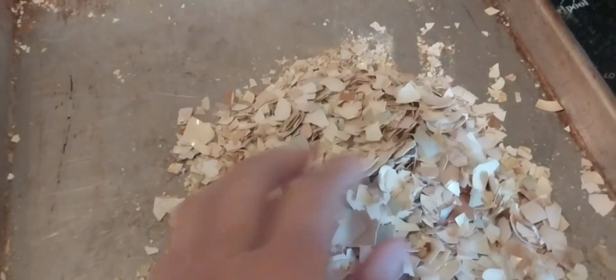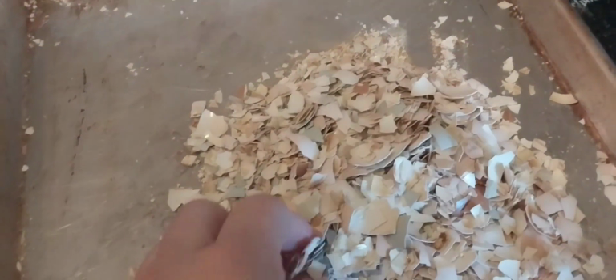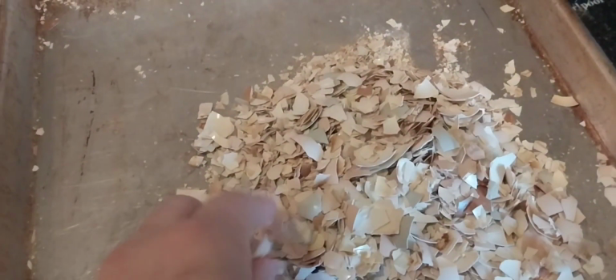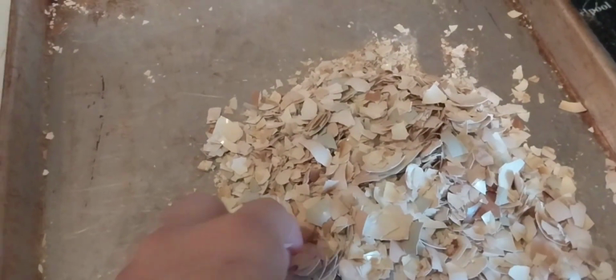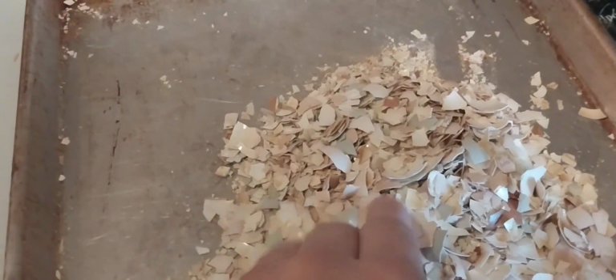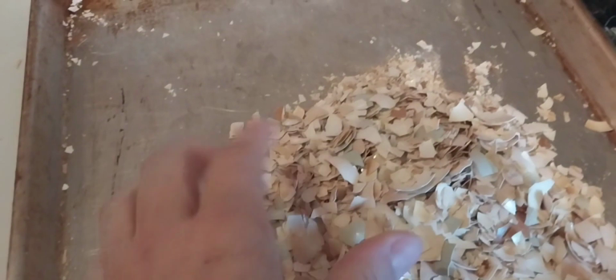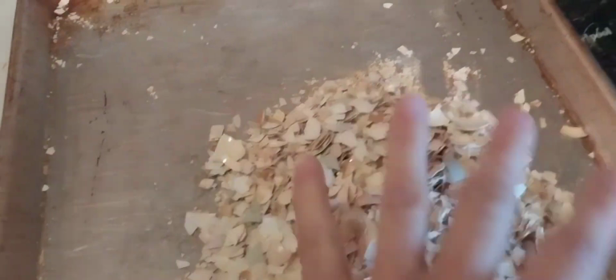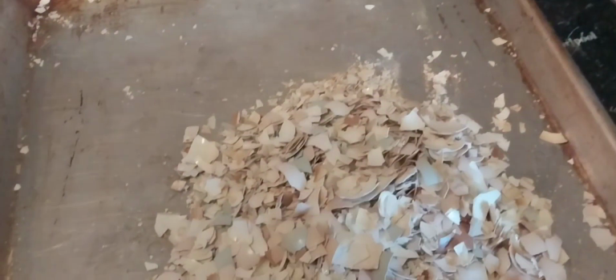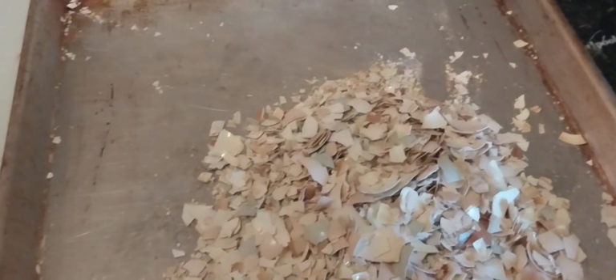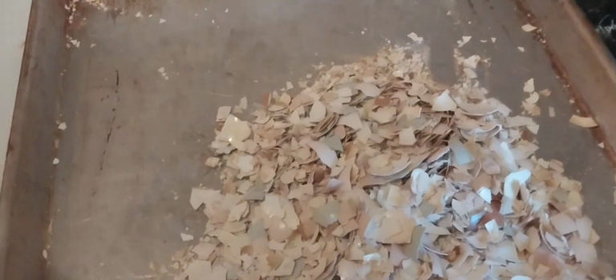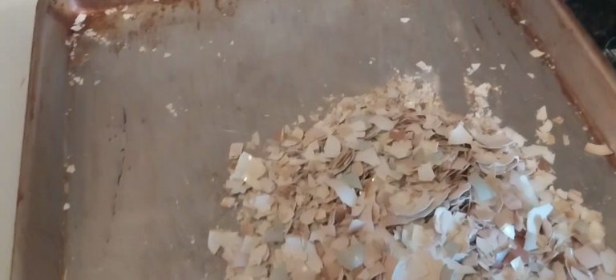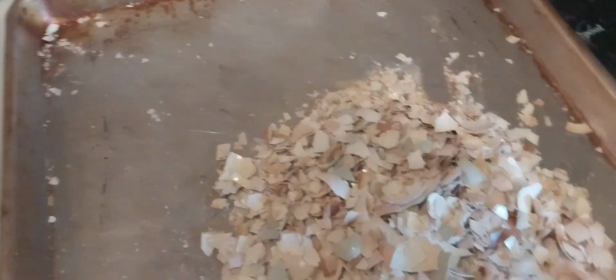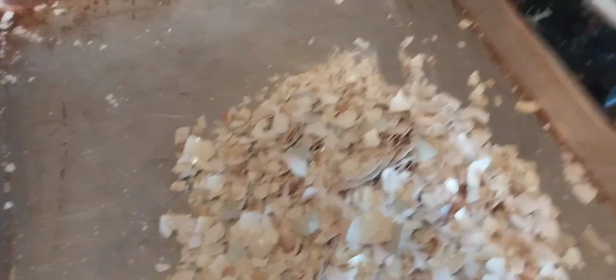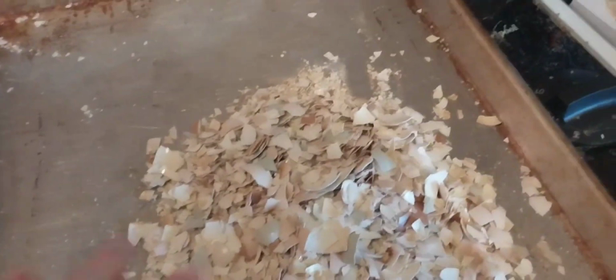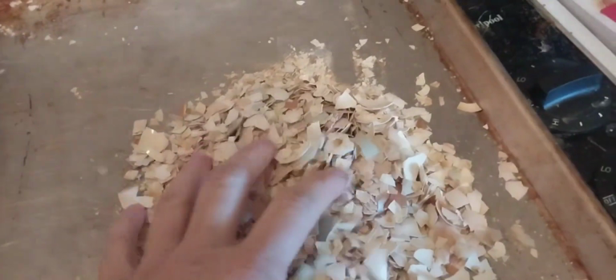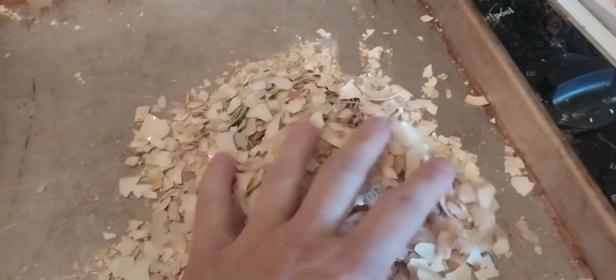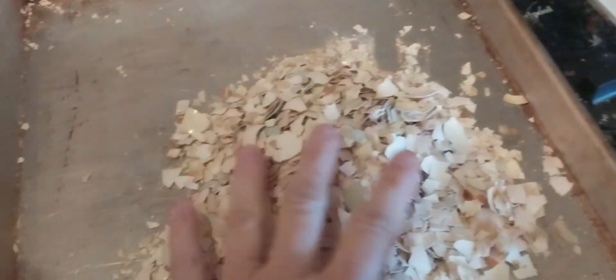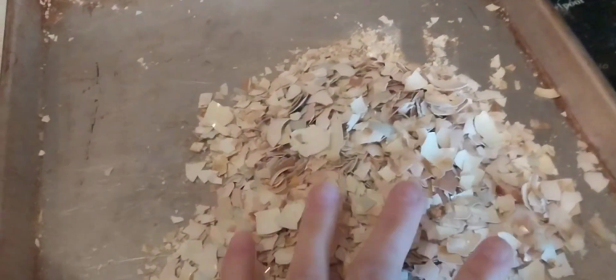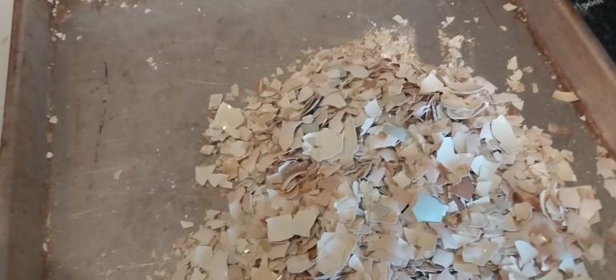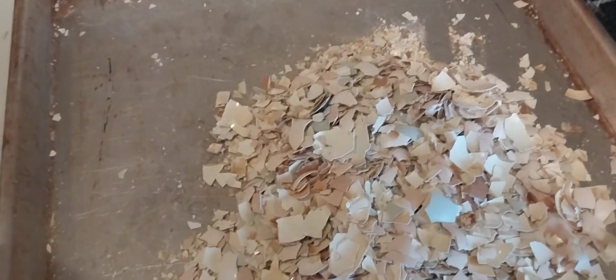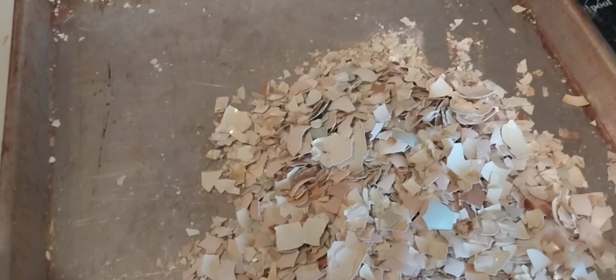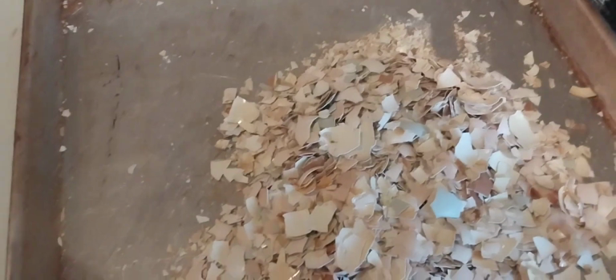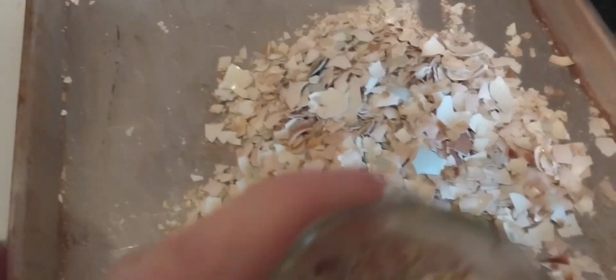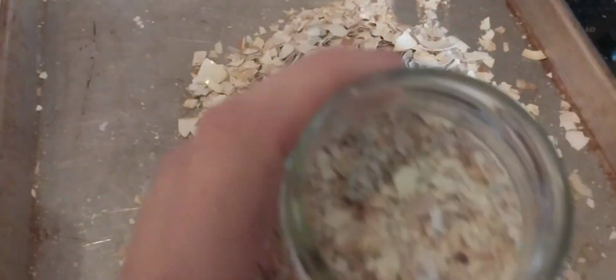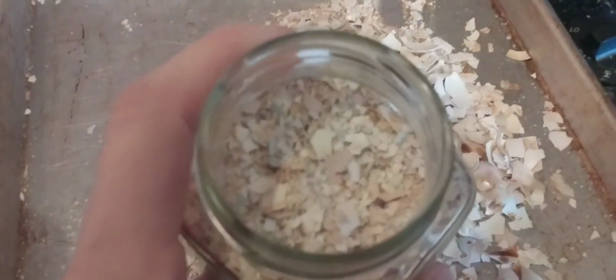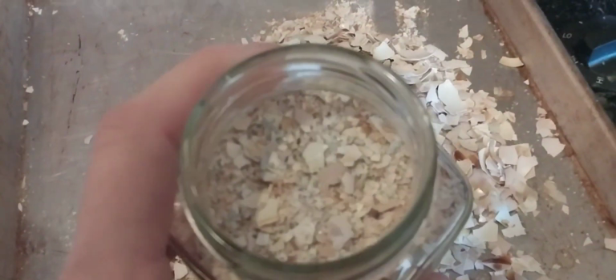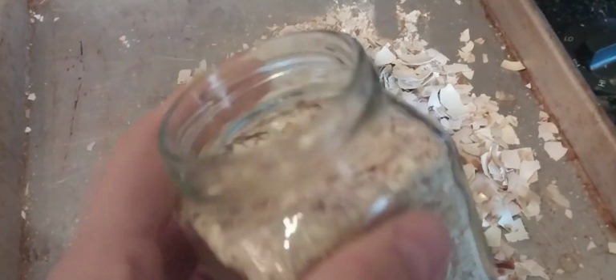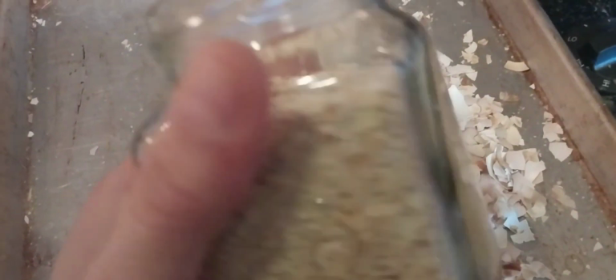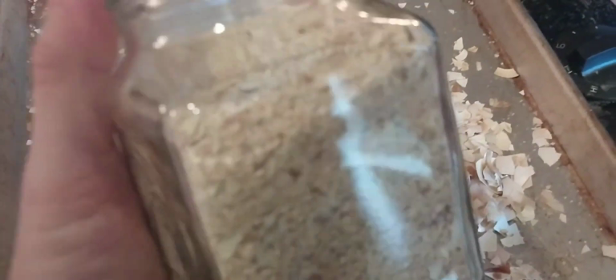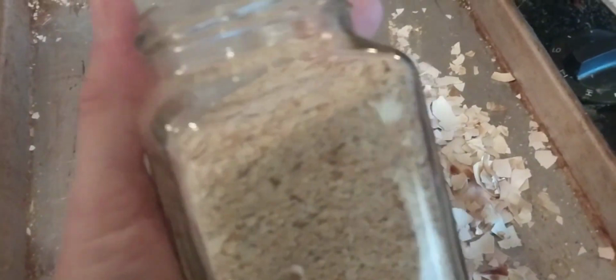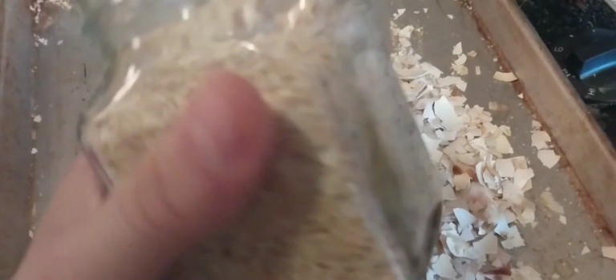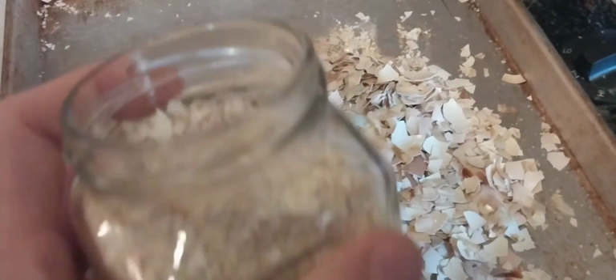I just gave them a cup of it and the rest of it is in the refrigerator for them for later. I grind up all the shells into this kind of a powder — see a little bit of powder there? And I save them.